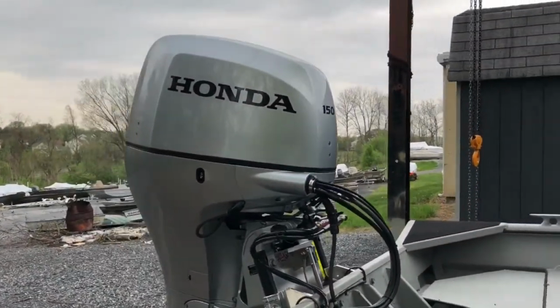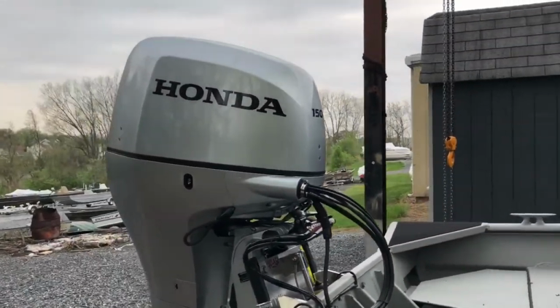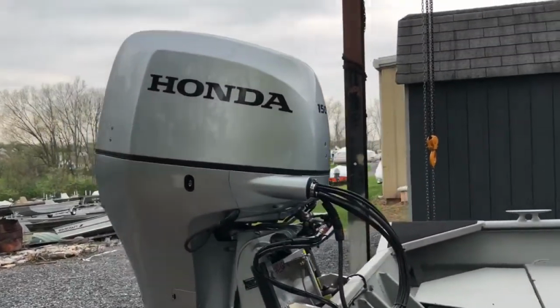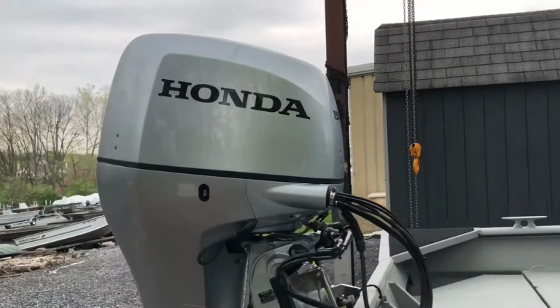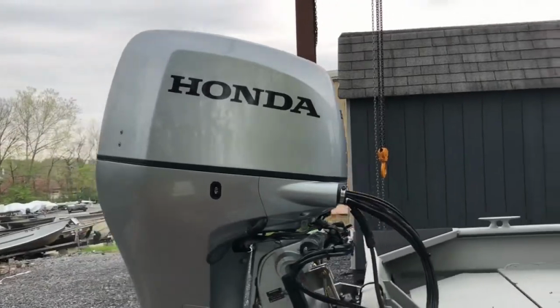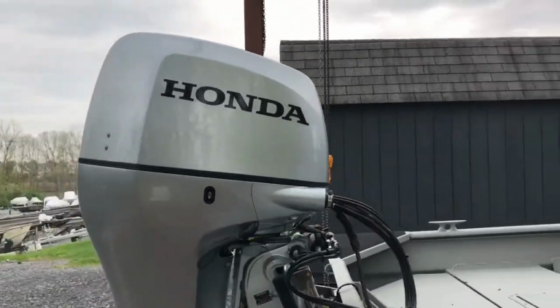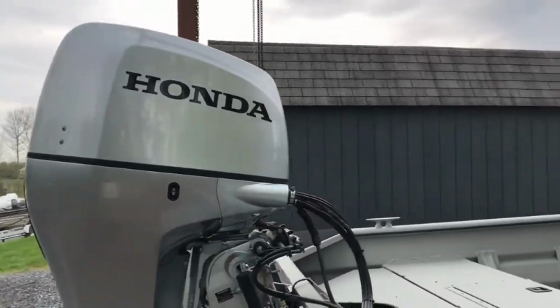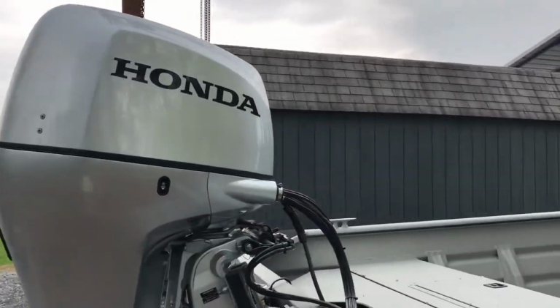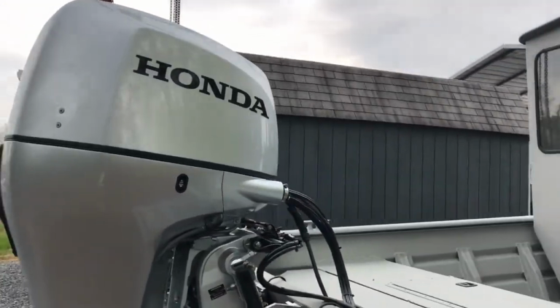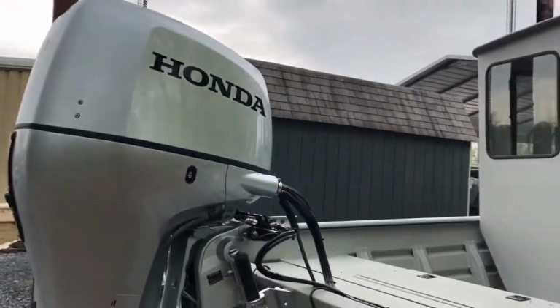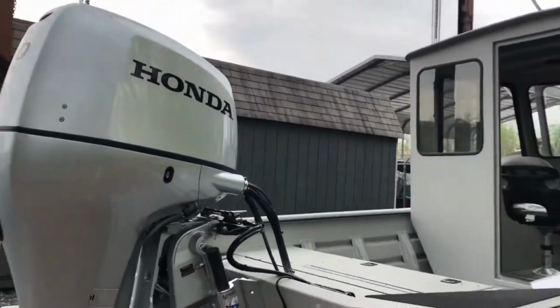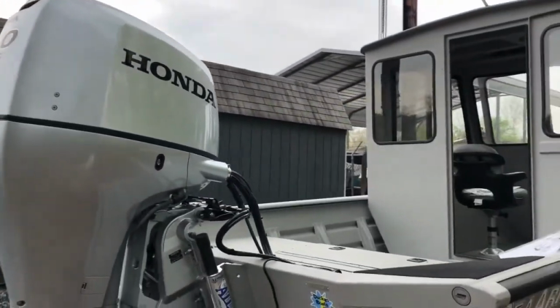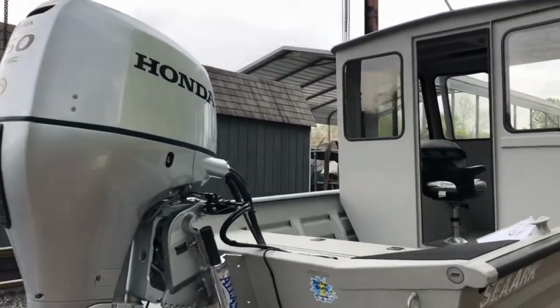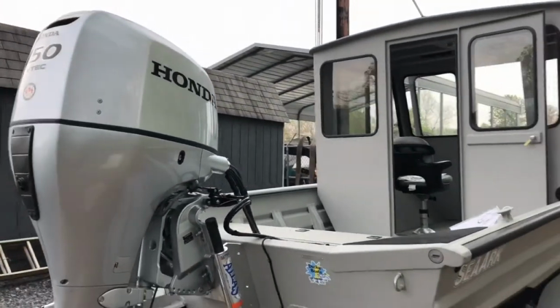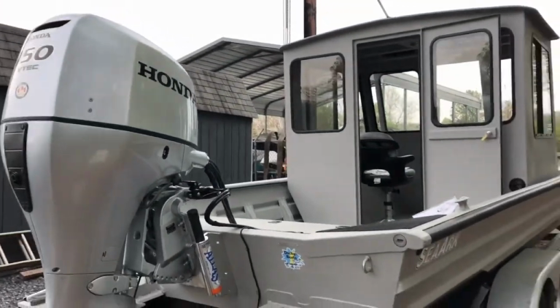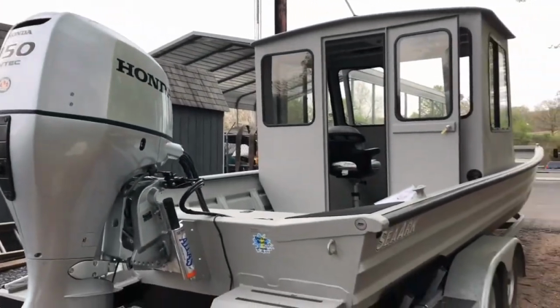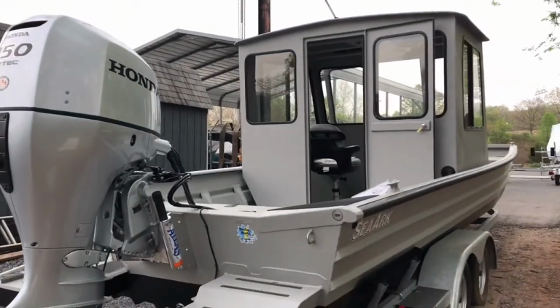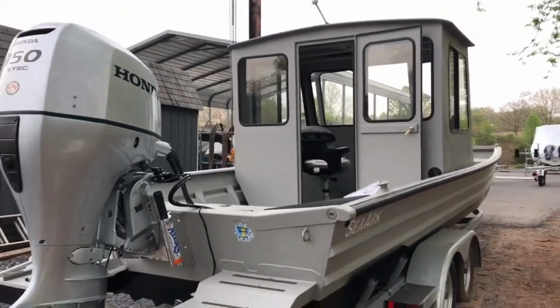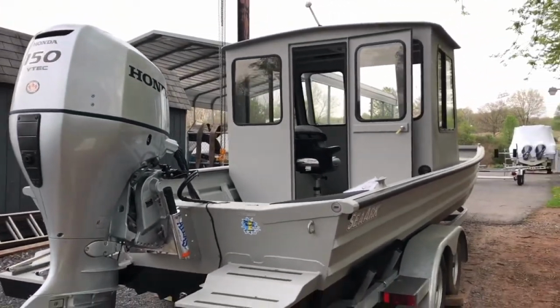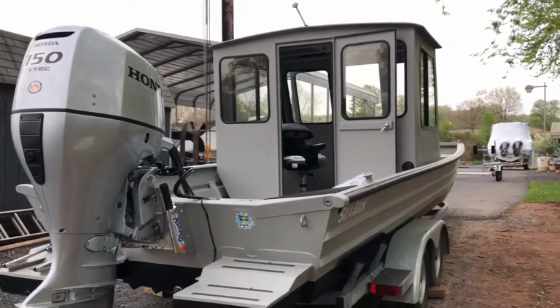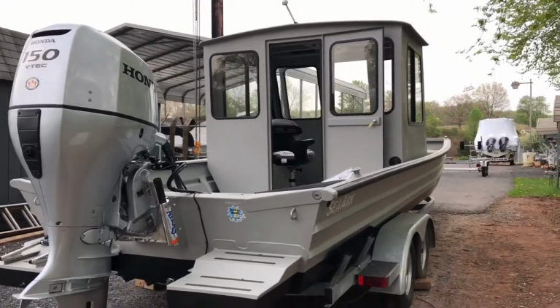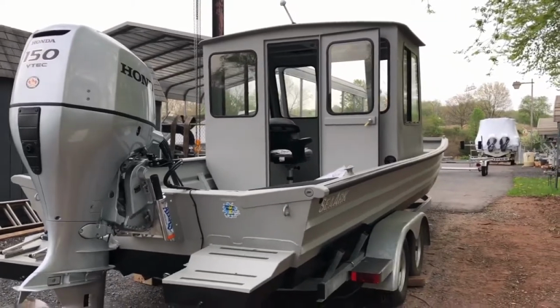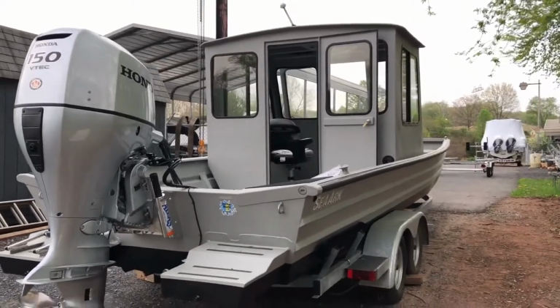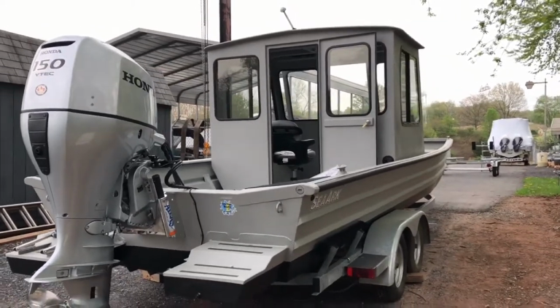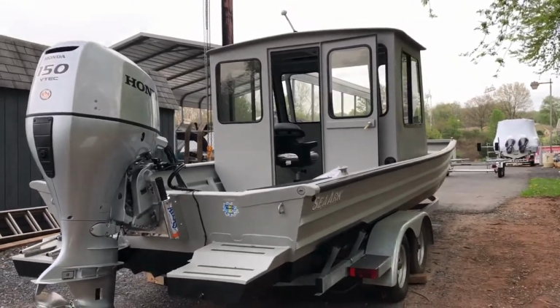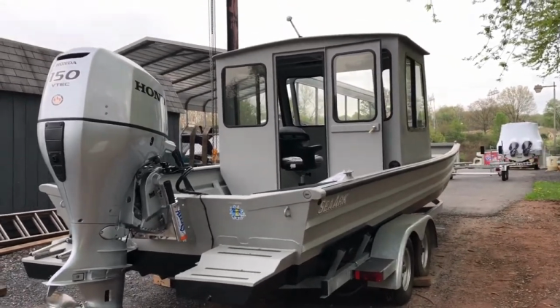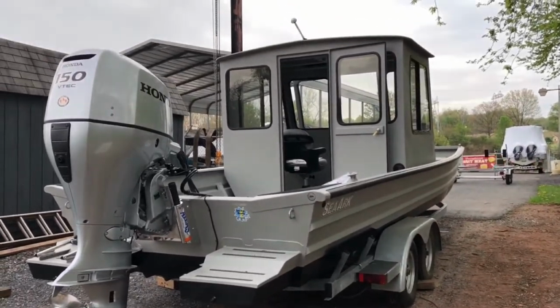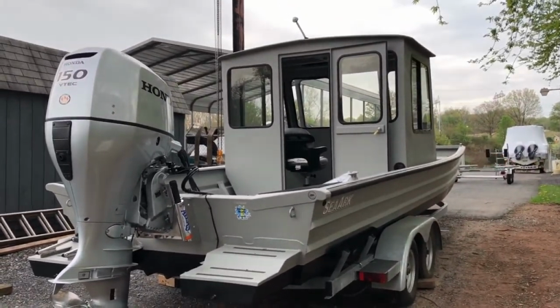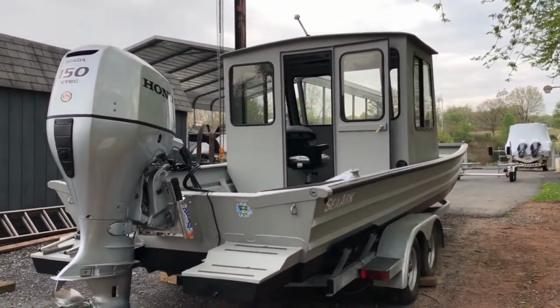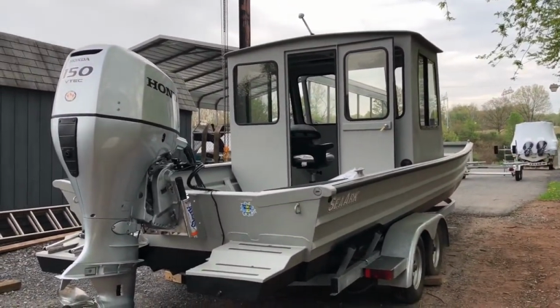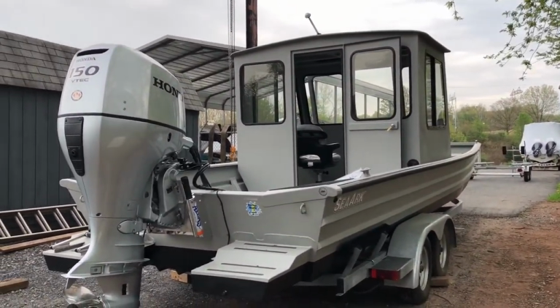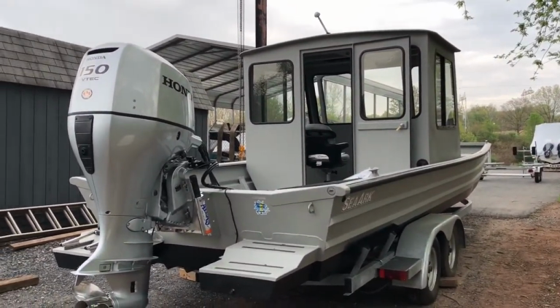By Duckies Boats. Featuring a 150 Honda, hydraulic steering, and an Atlas jack plate.